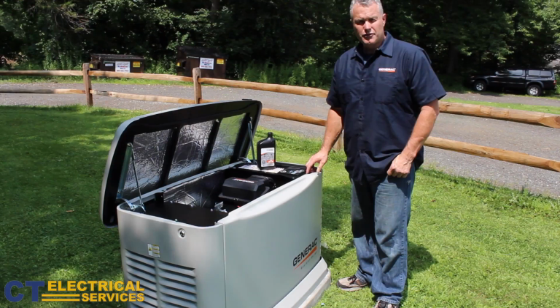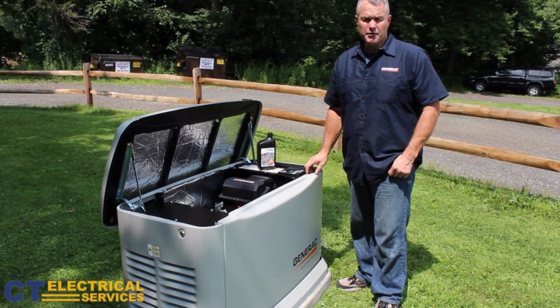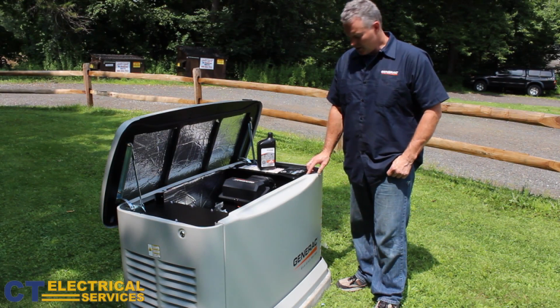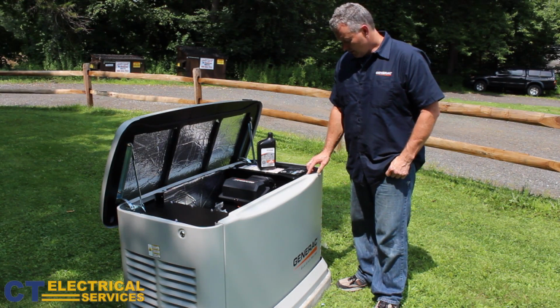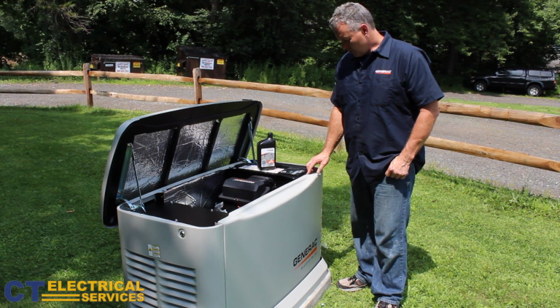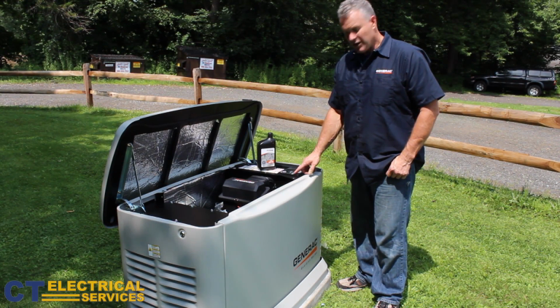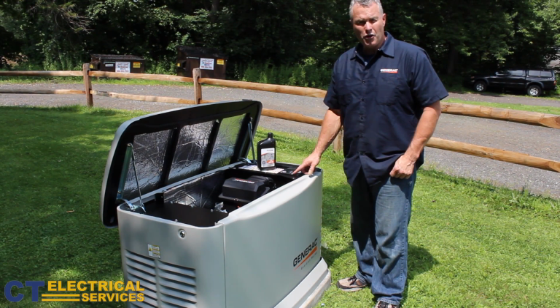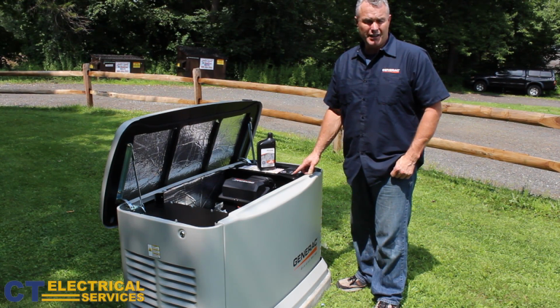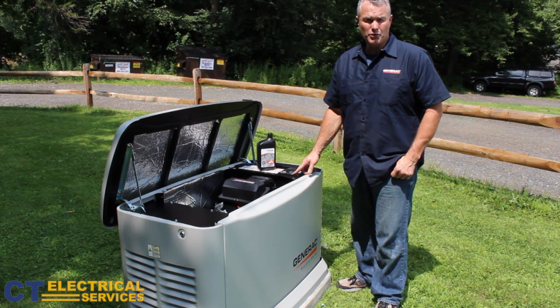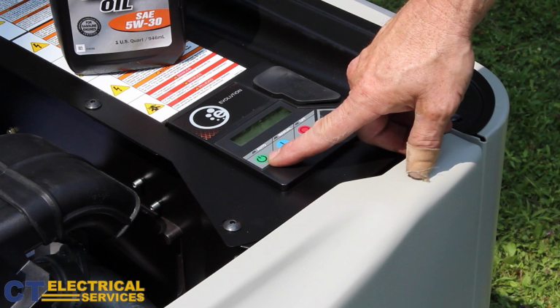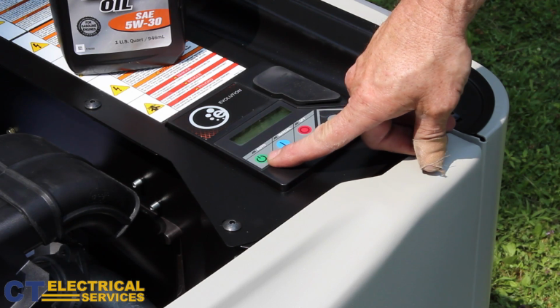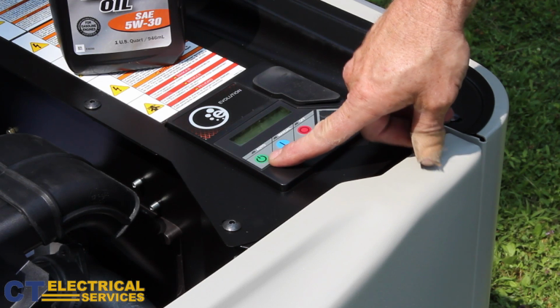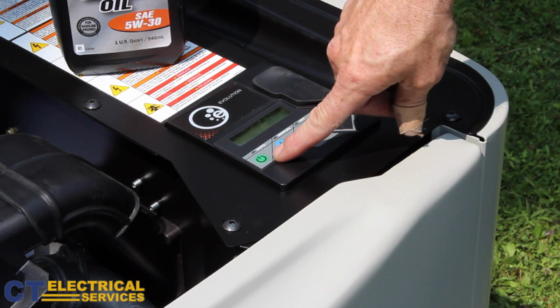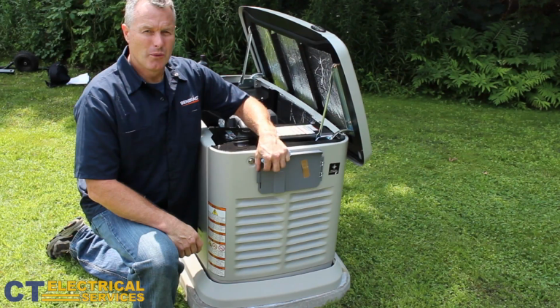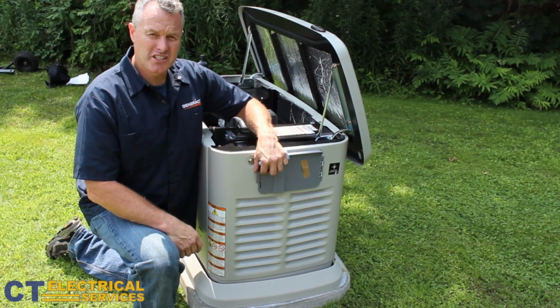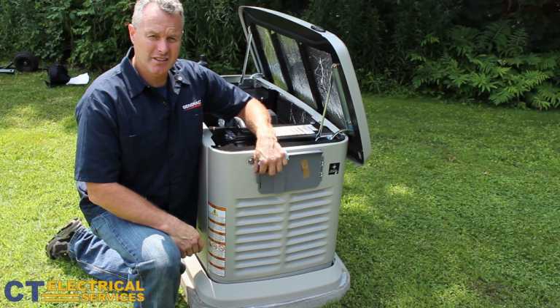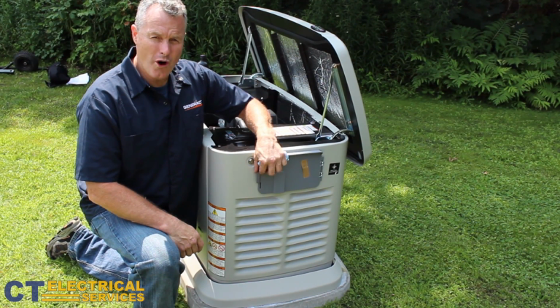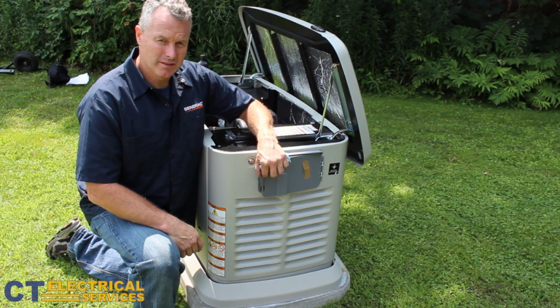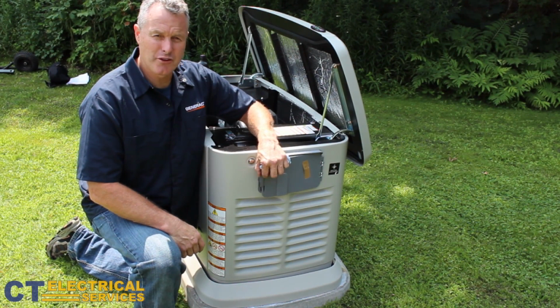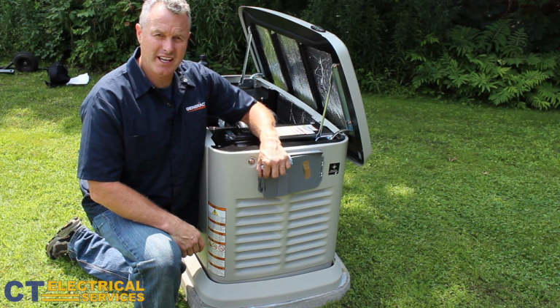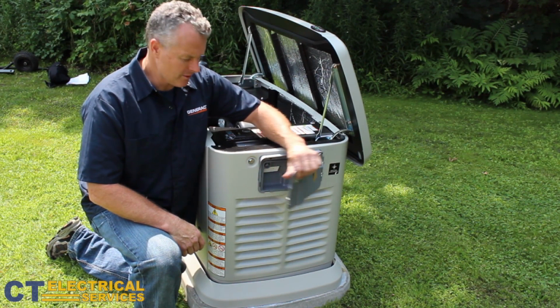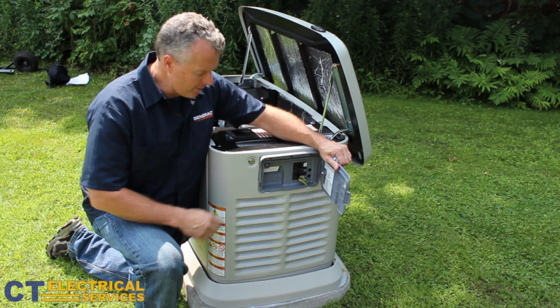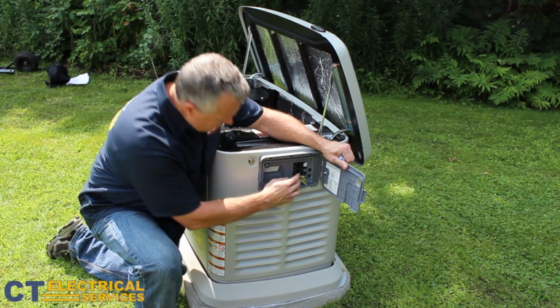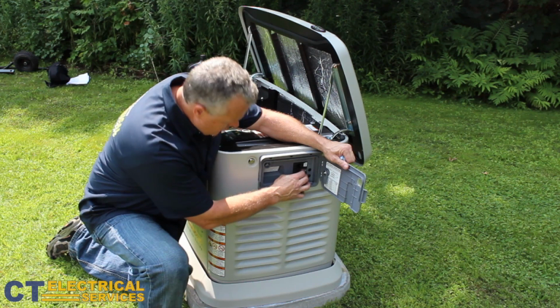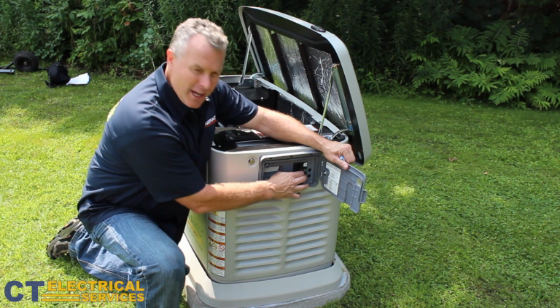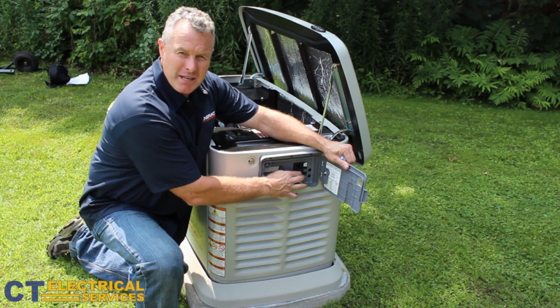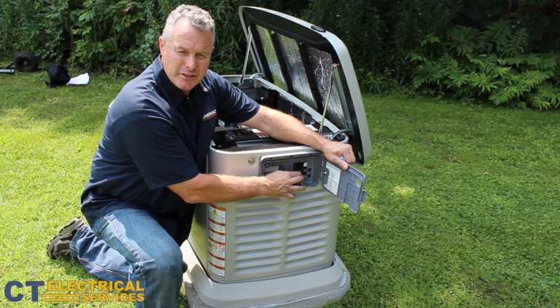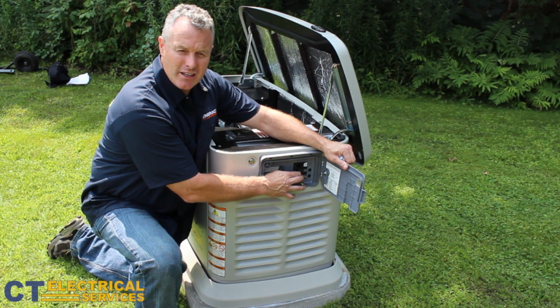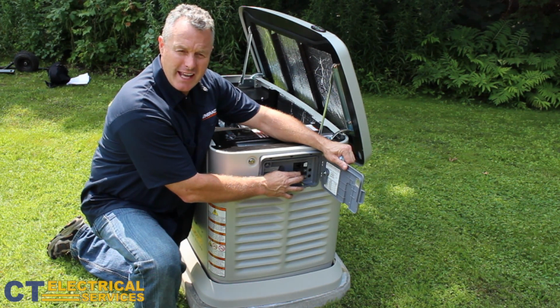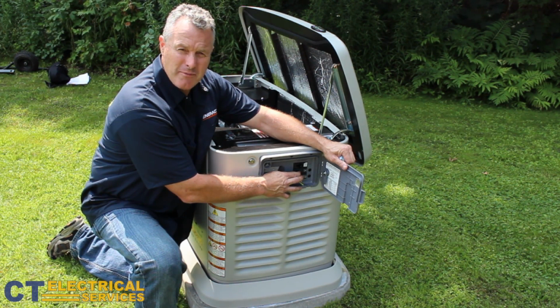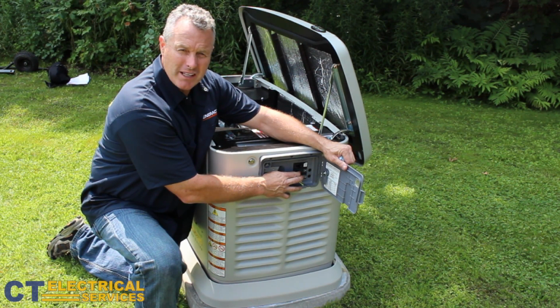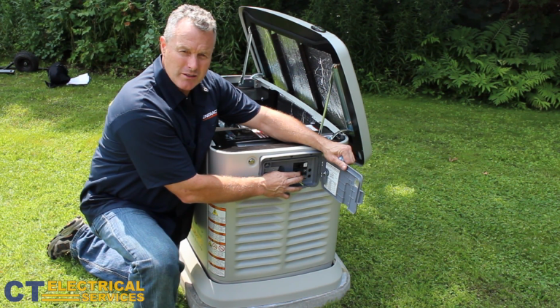To start the machine, press the auto button on the controller. Once the machine is warm, after 30 seconds, open the lid, turn on the main breaker to your house, and now you have power back to your house.